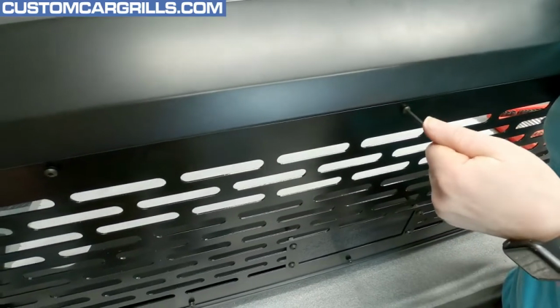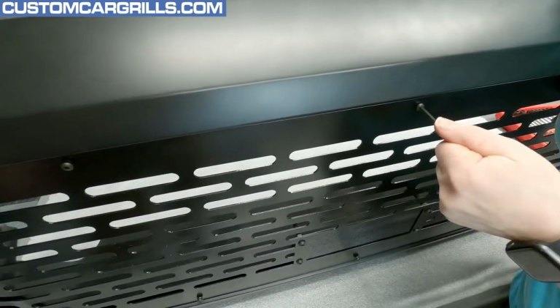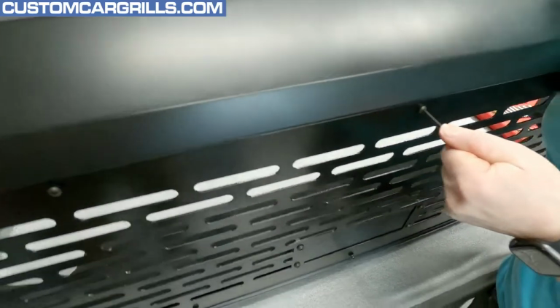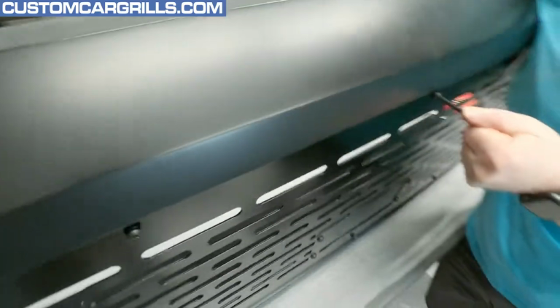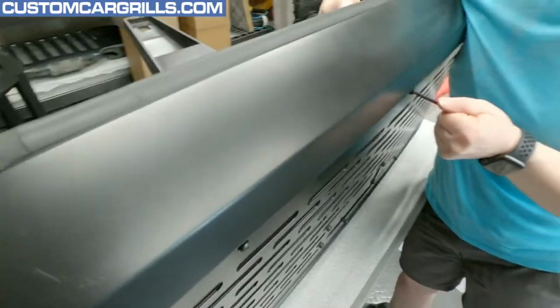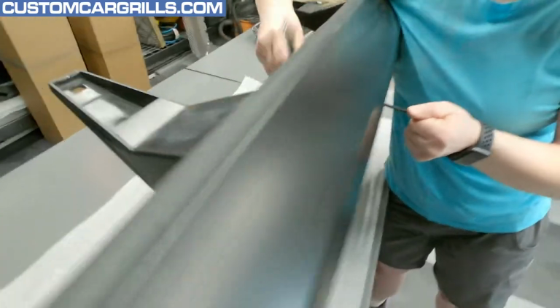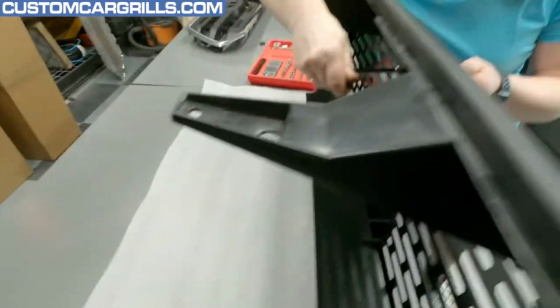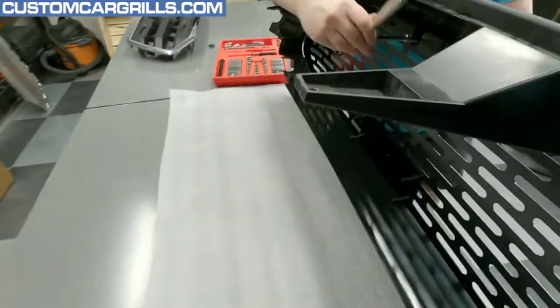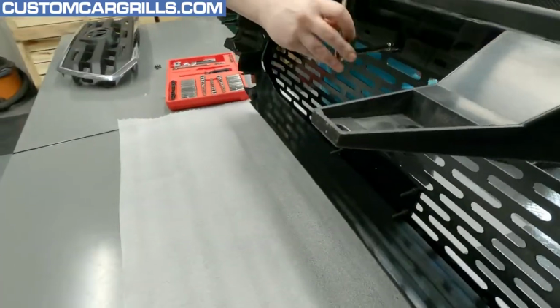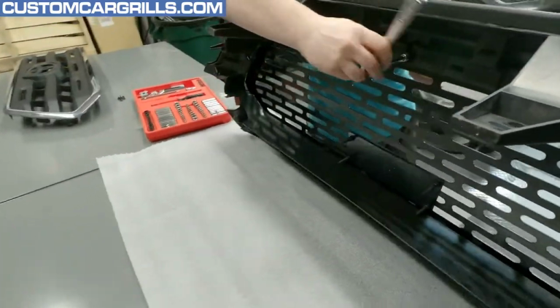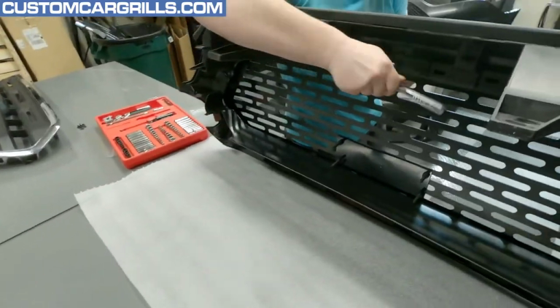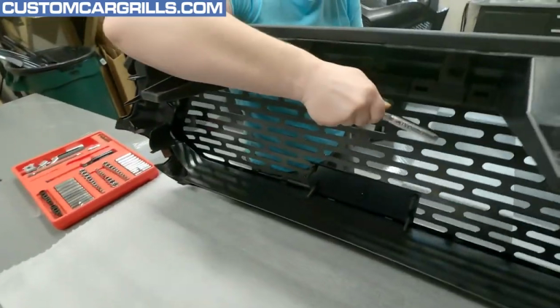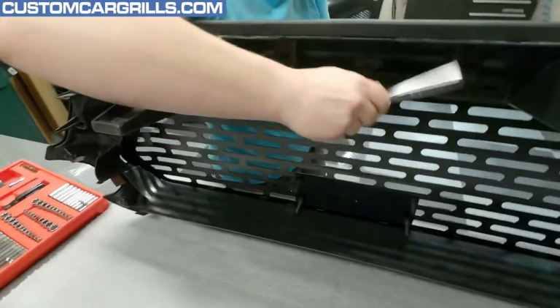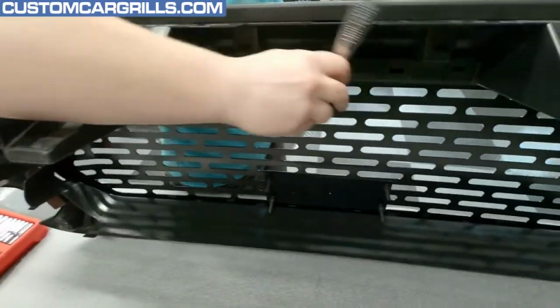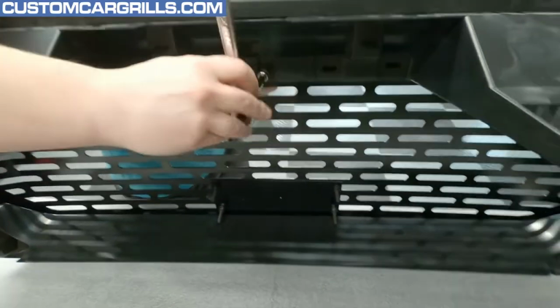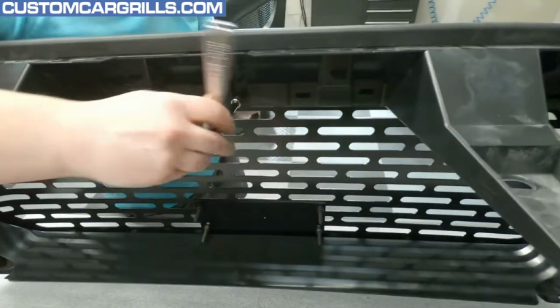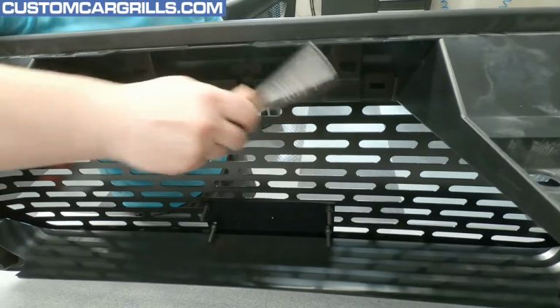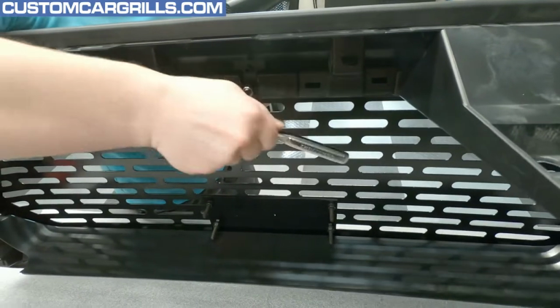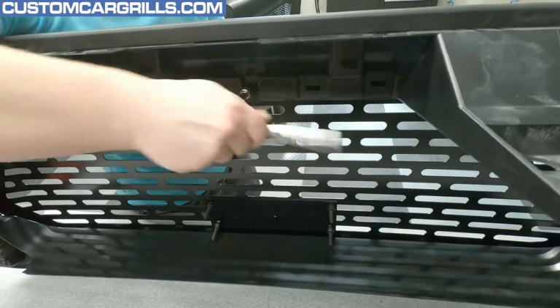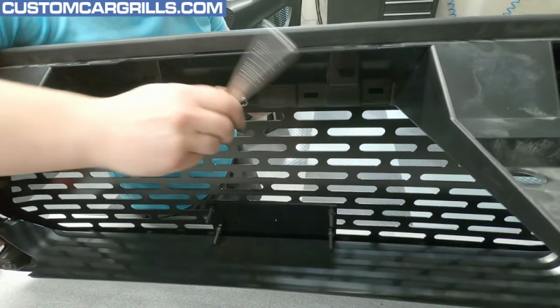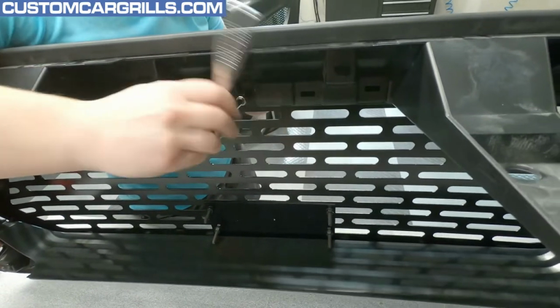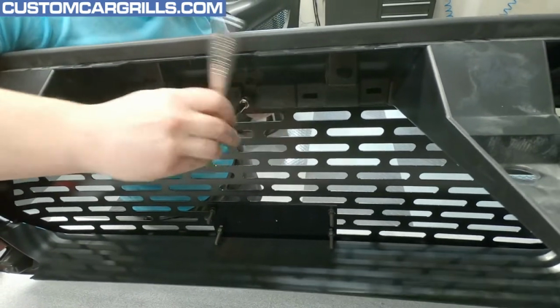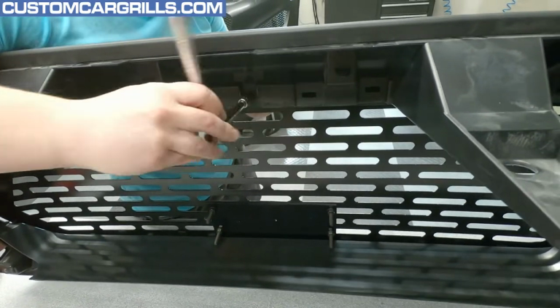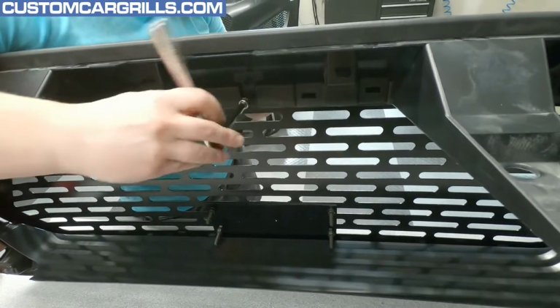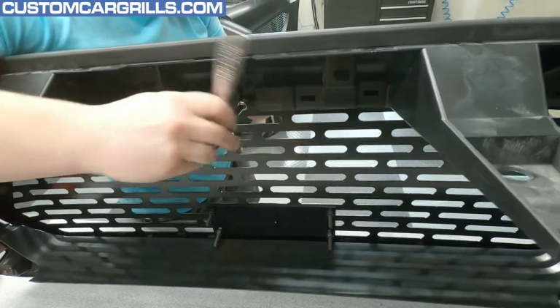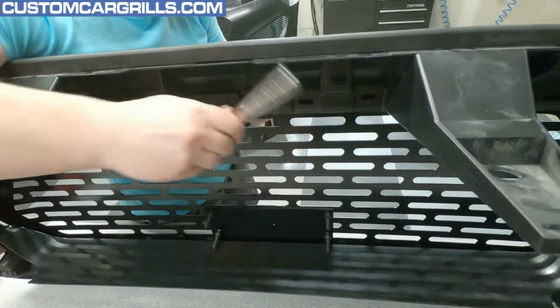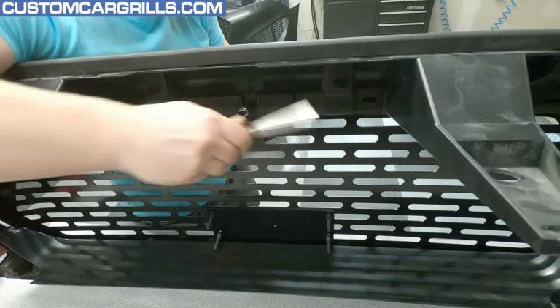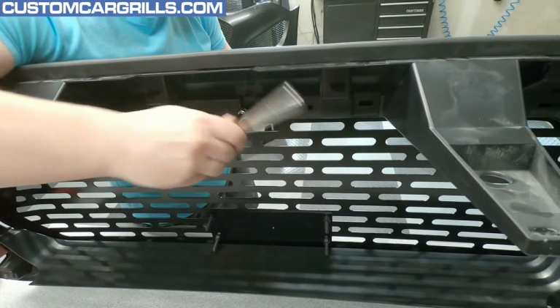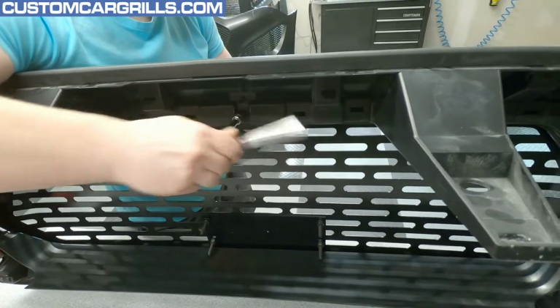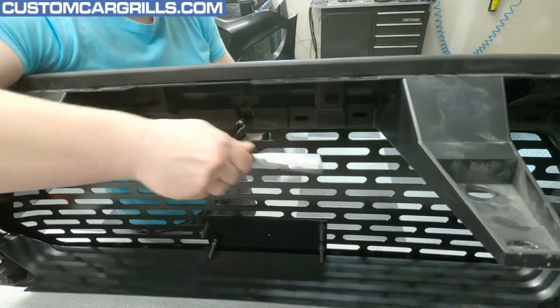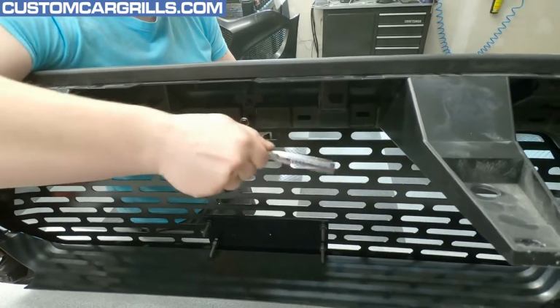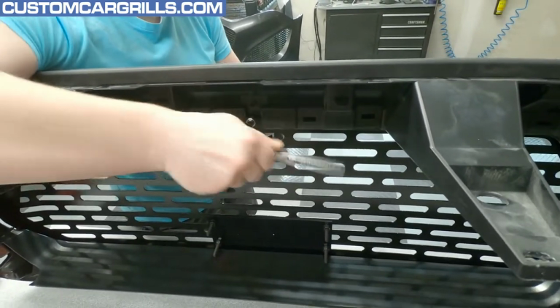So: Torx head, the Torx wrench, and 11/32 I think is what you said with the socket. No banging around here on the center one — thank goodness. But you know me, I like to make noise.